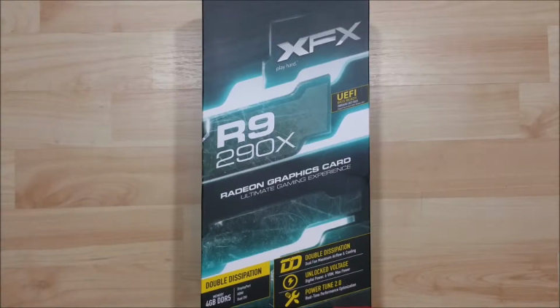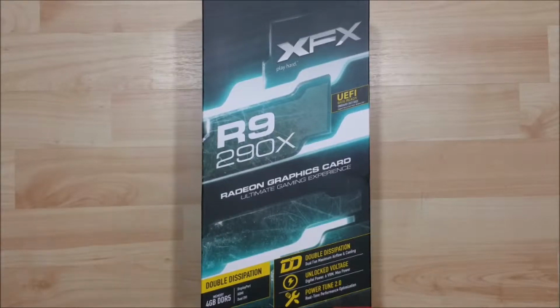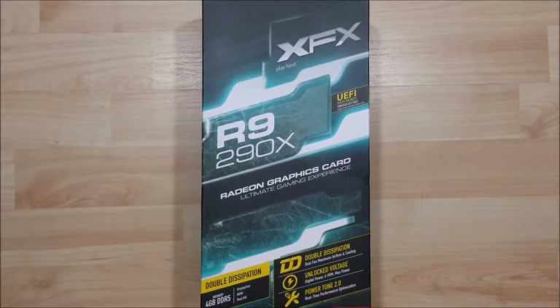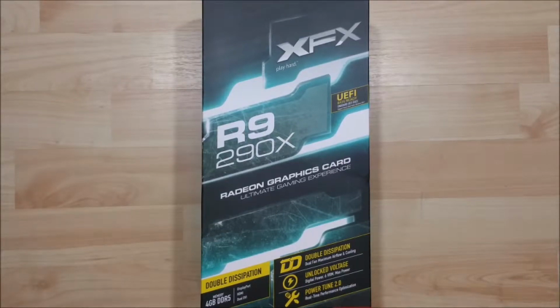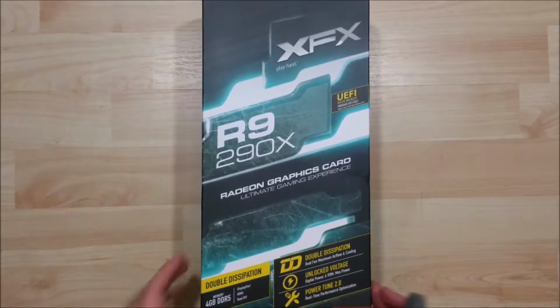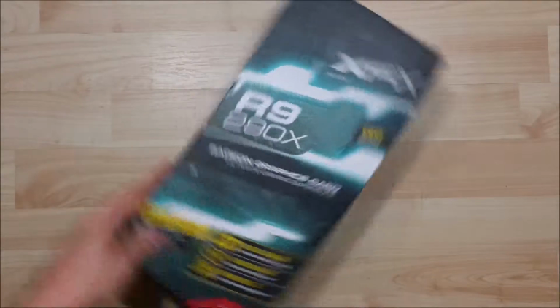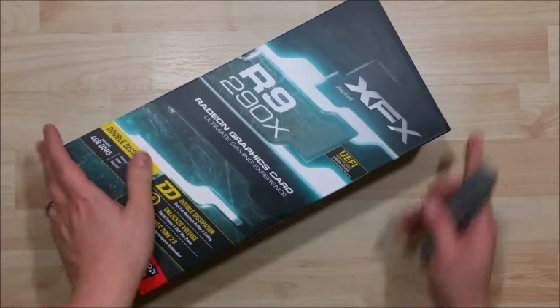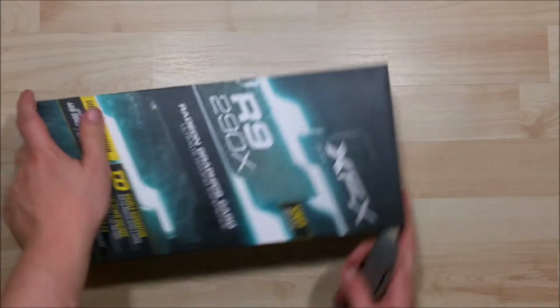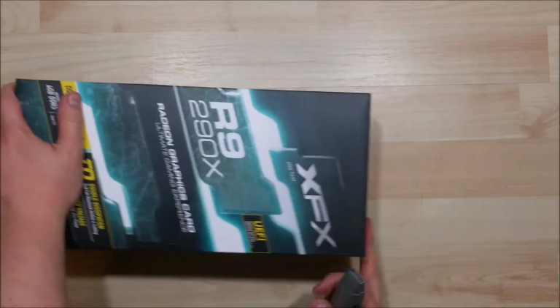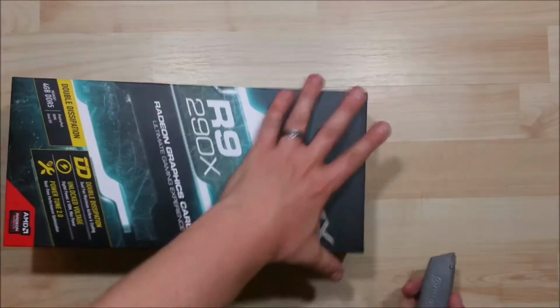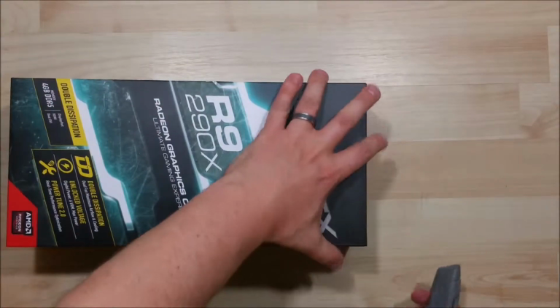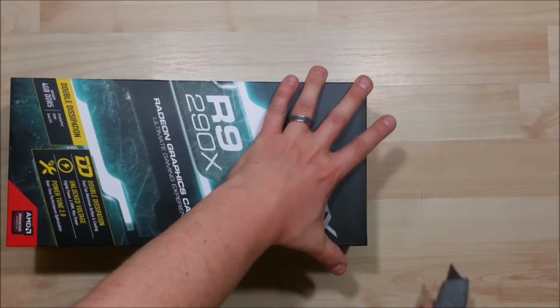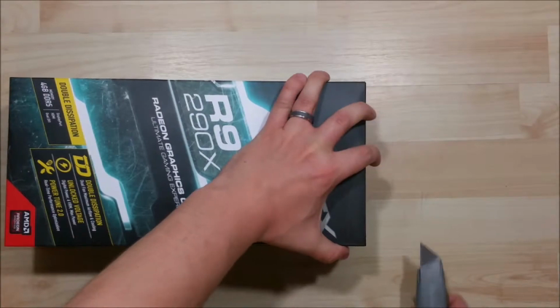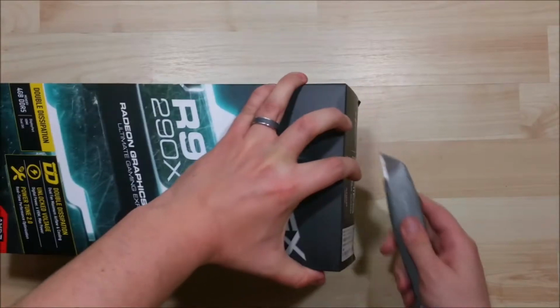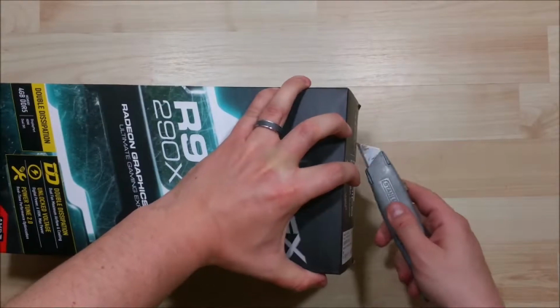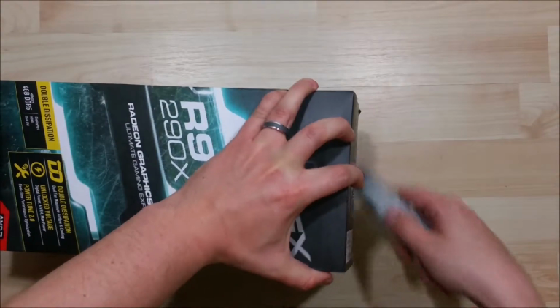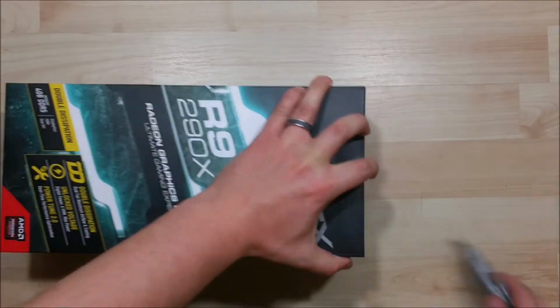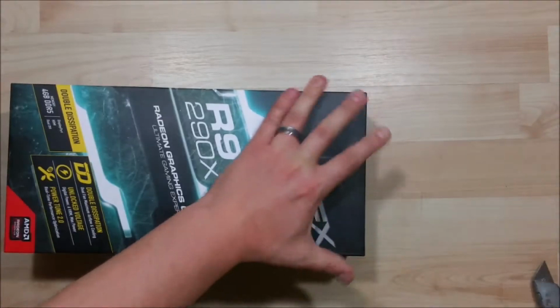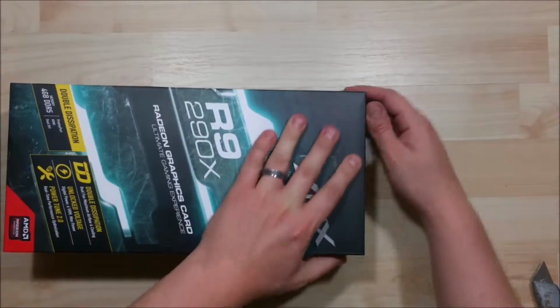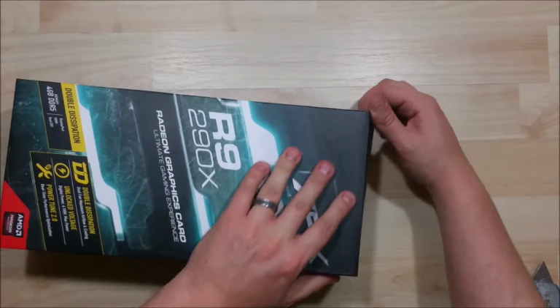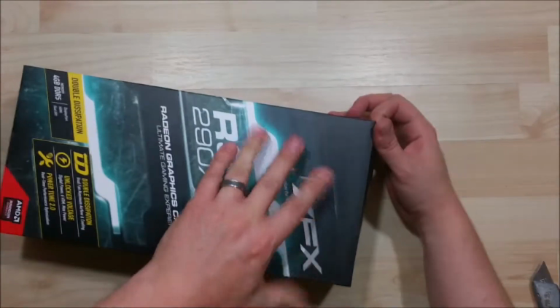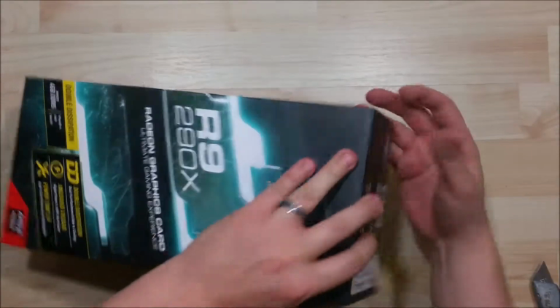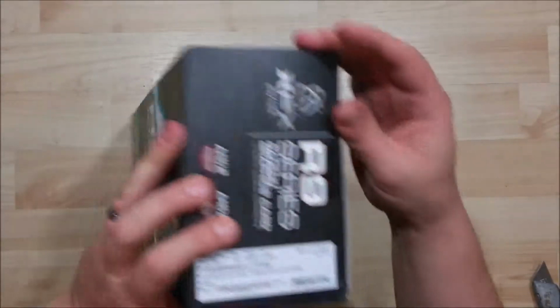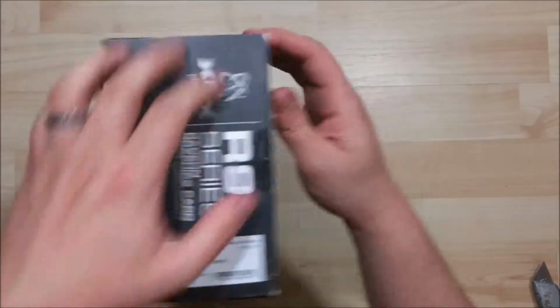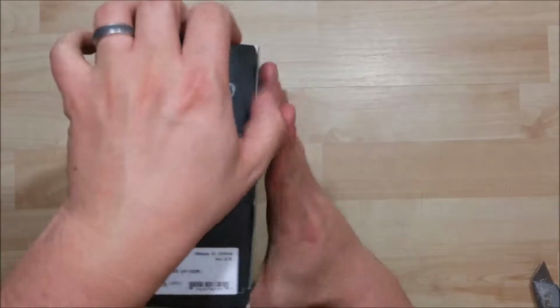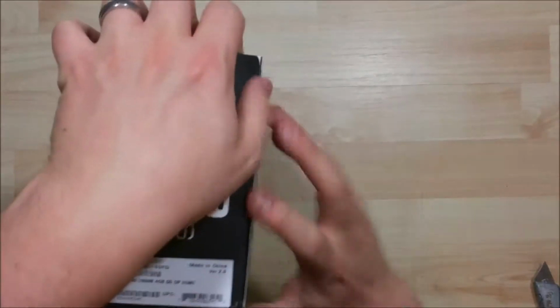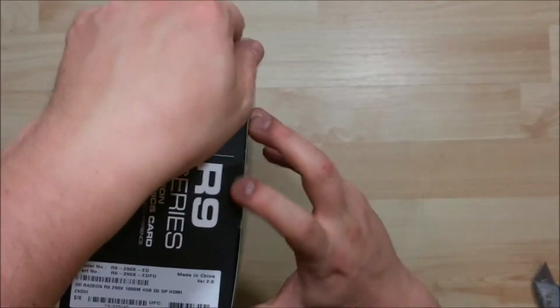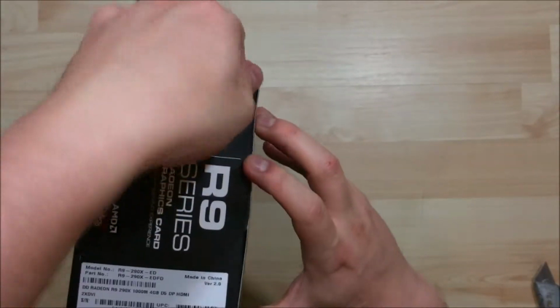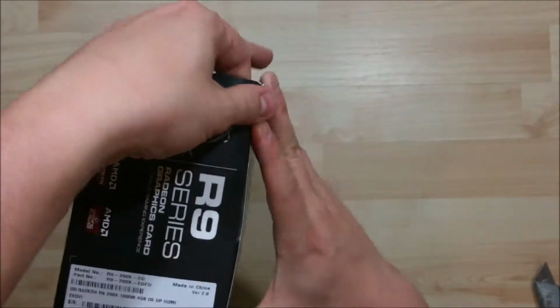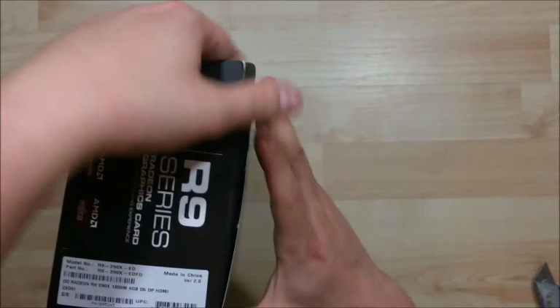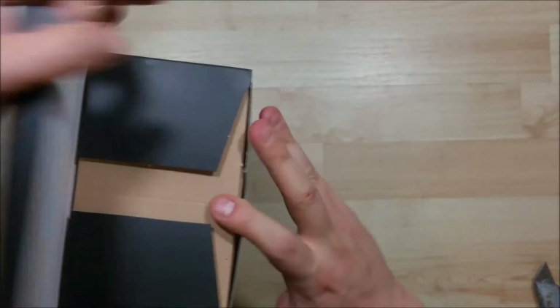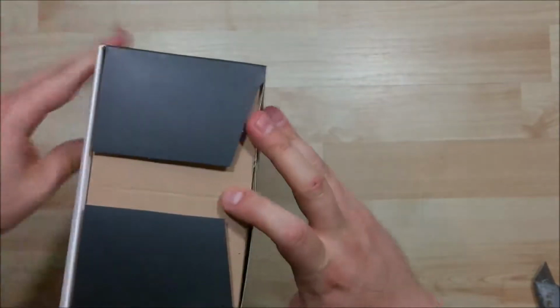Hey everybody, we're here to go ahead and do the unboxing on this XFX R9 290X. Go ahead and take a look at the video card and see what all comes in this box here.